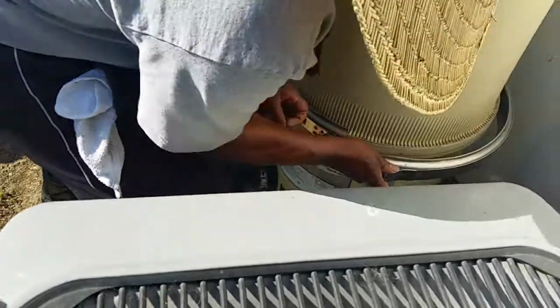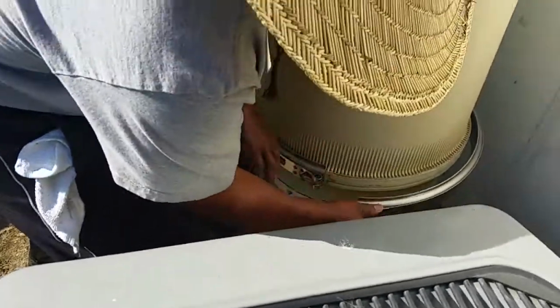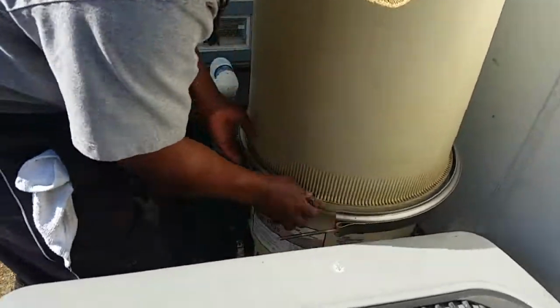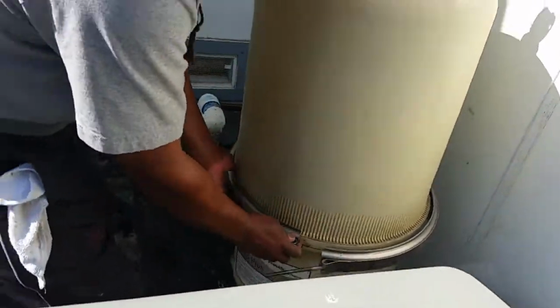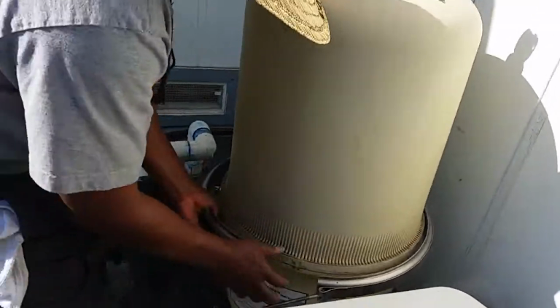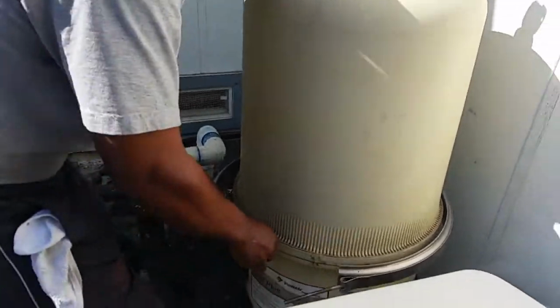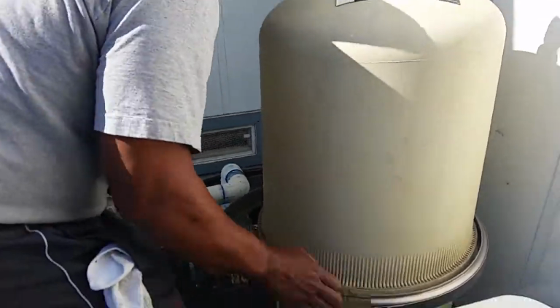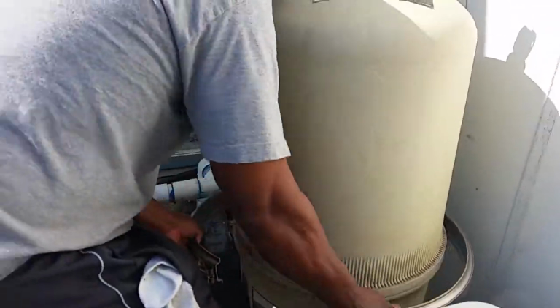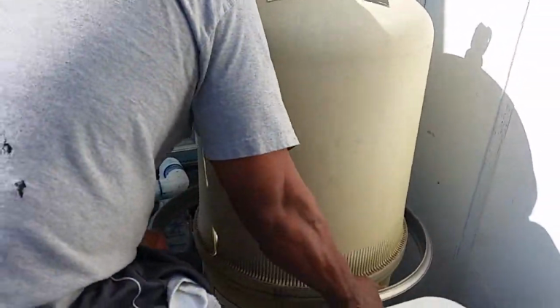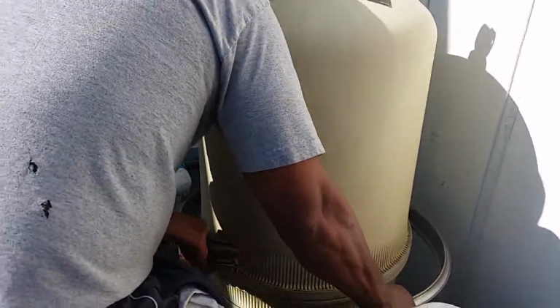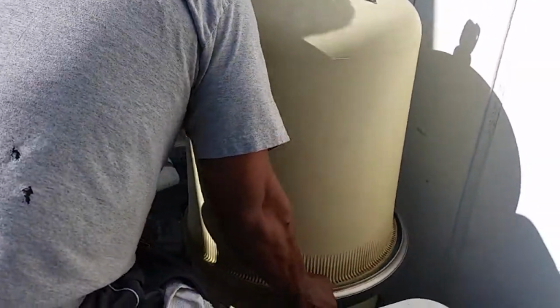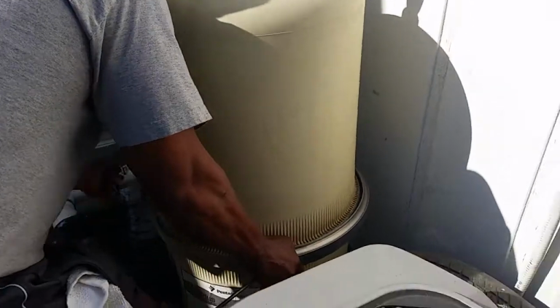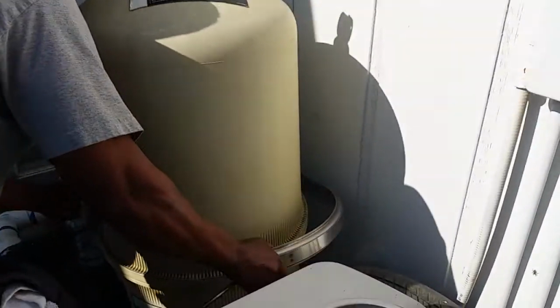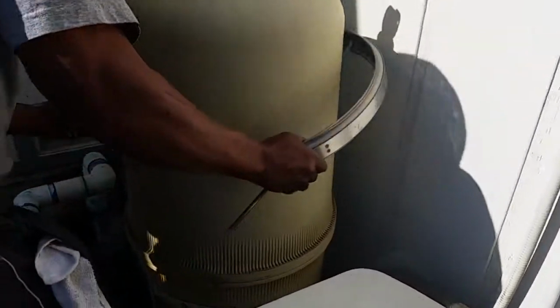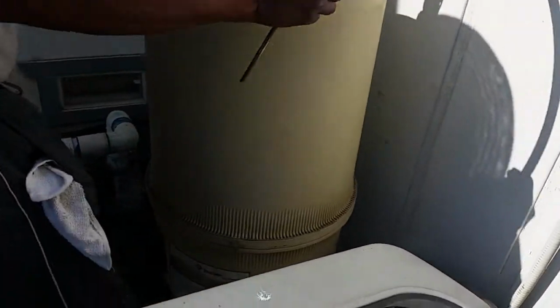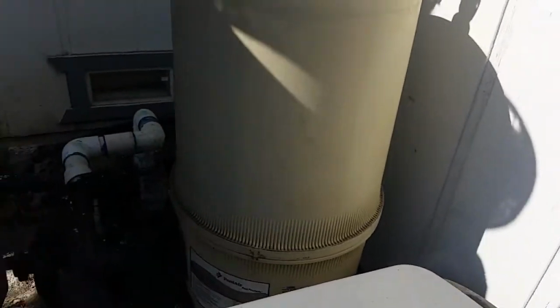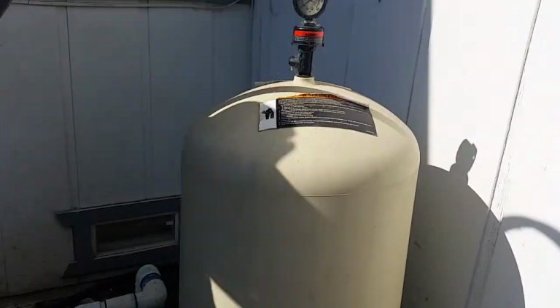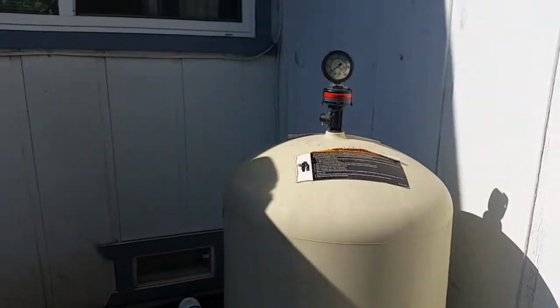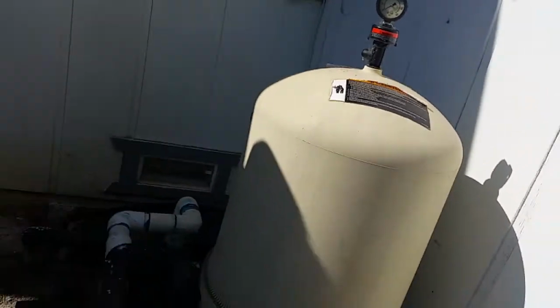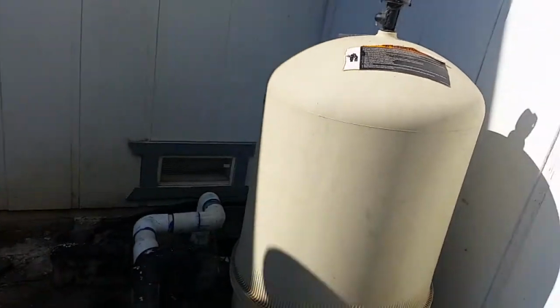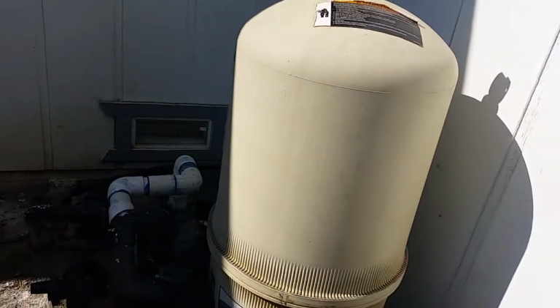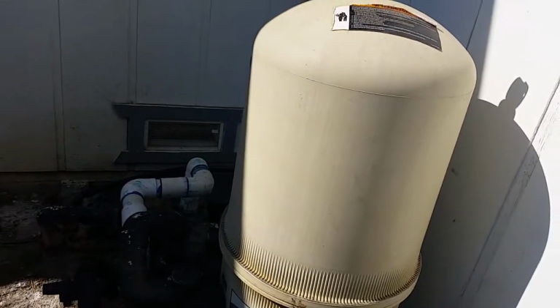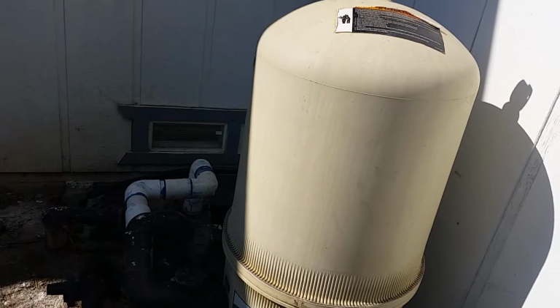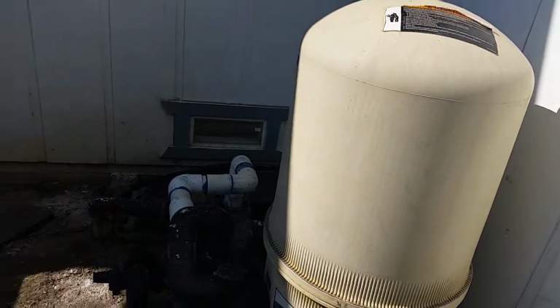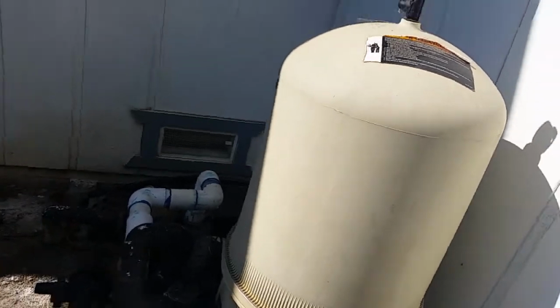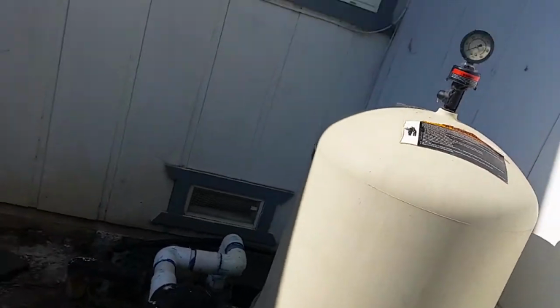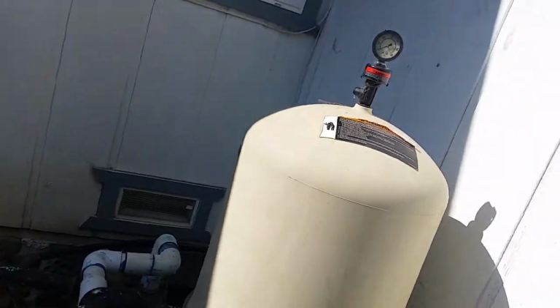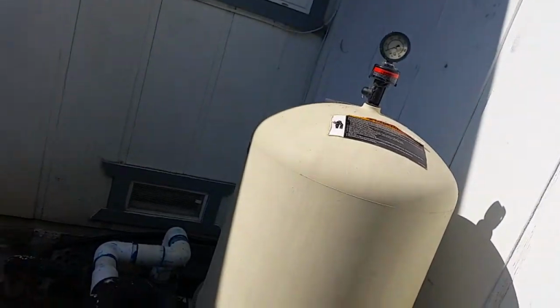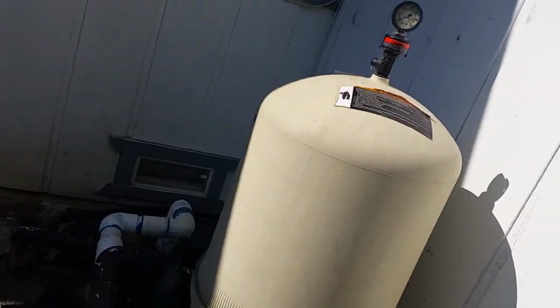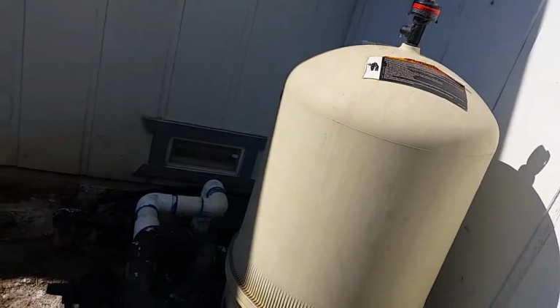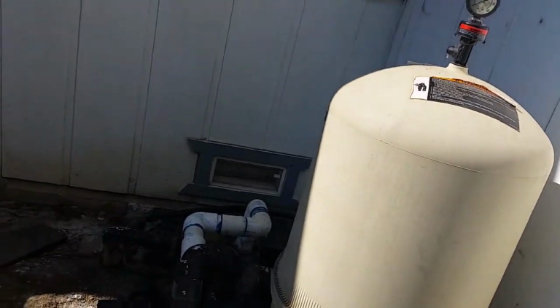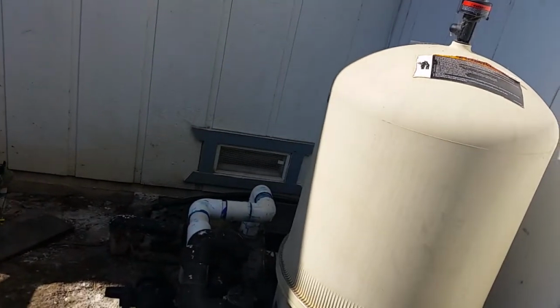We're about to clean the filter. This thing hasn't run in like almost a year. It's pretty dirty — I'm scared to see how it looks on the inside.